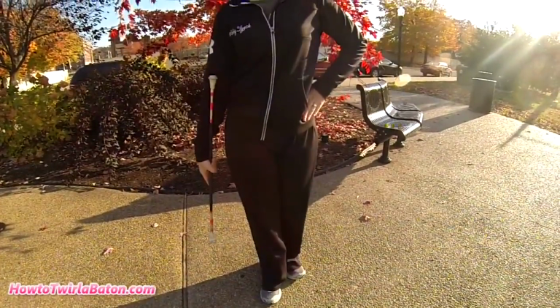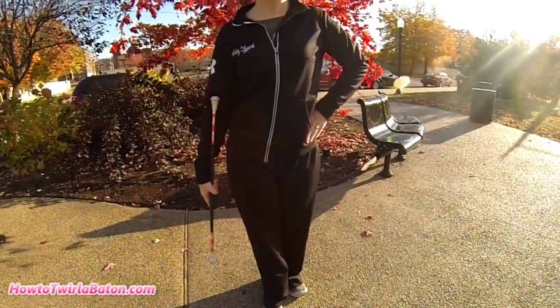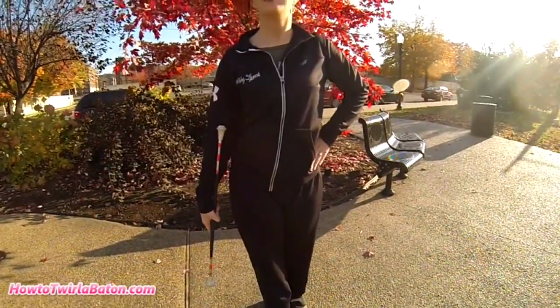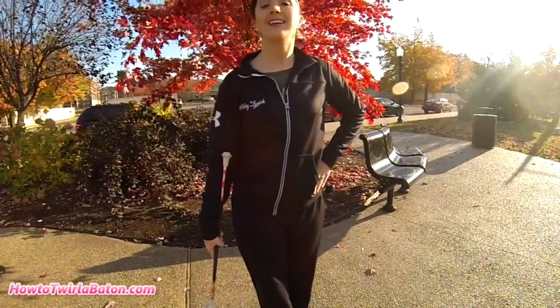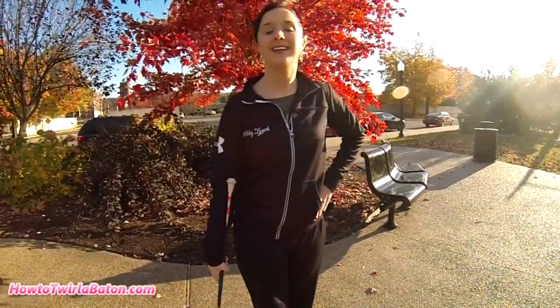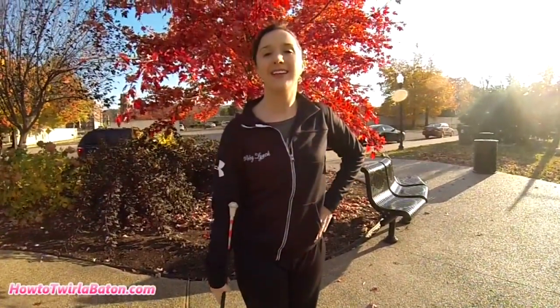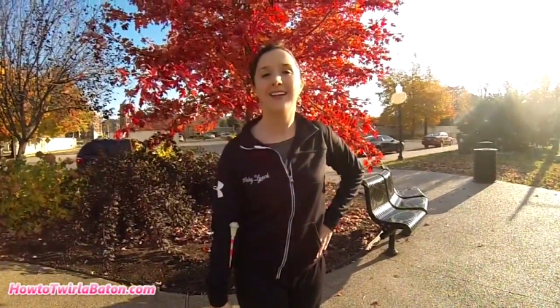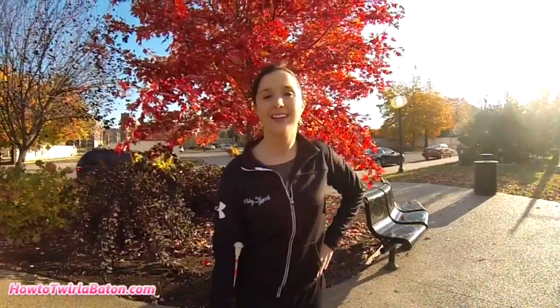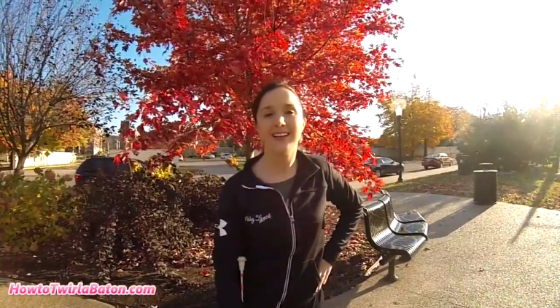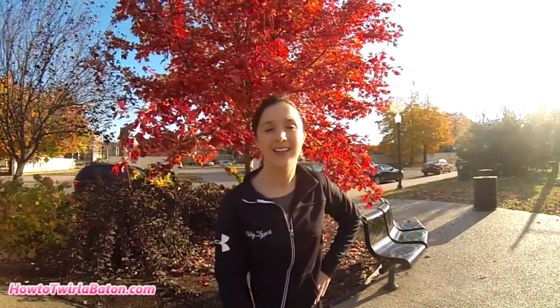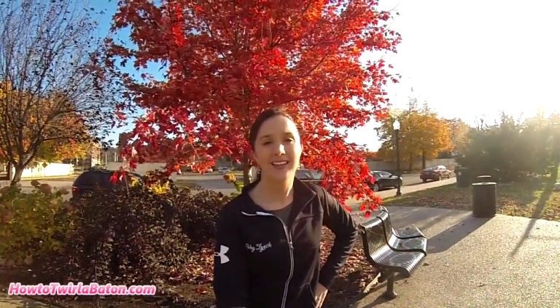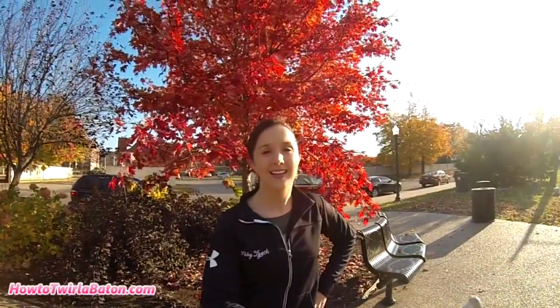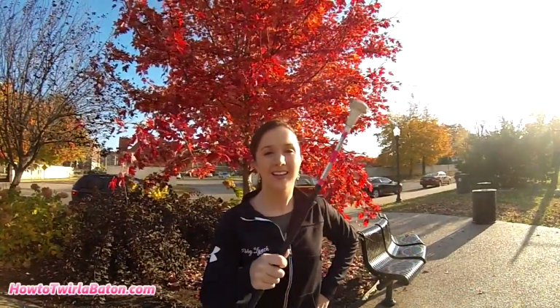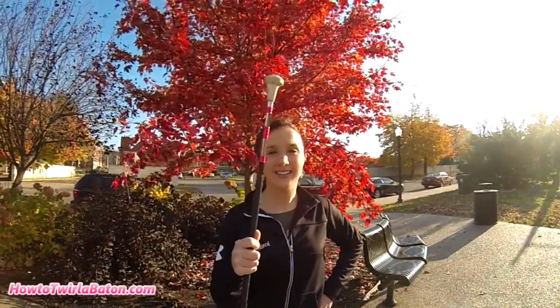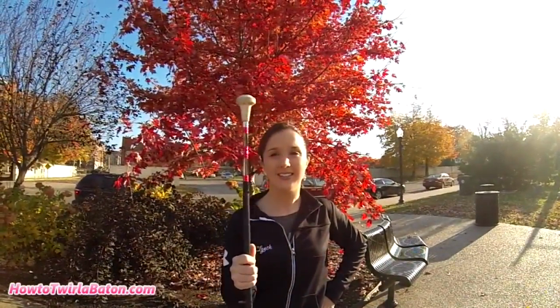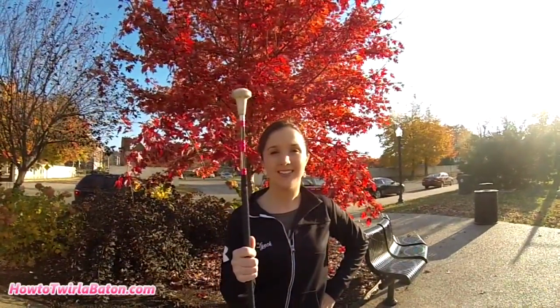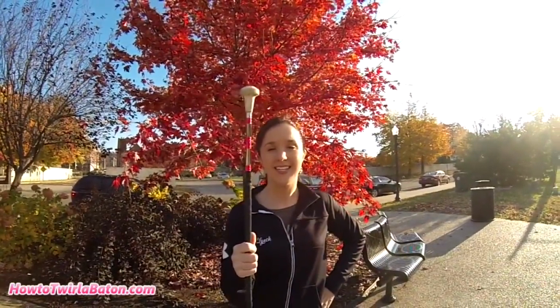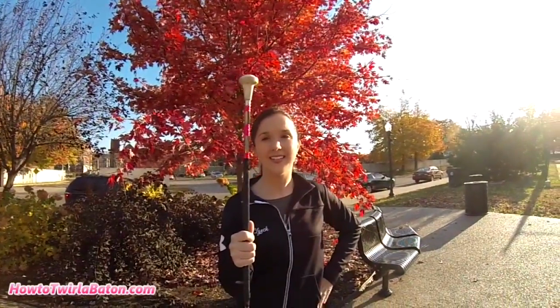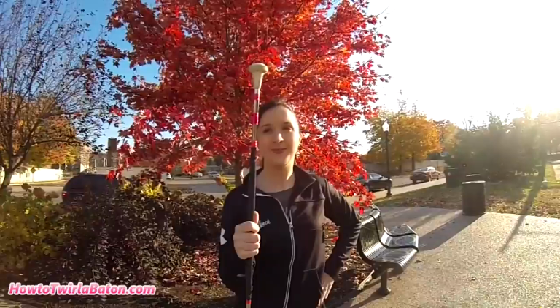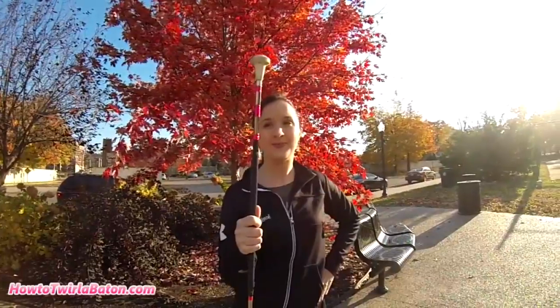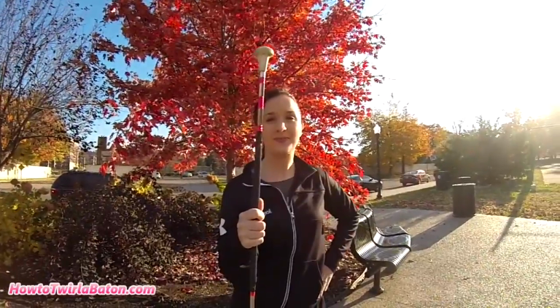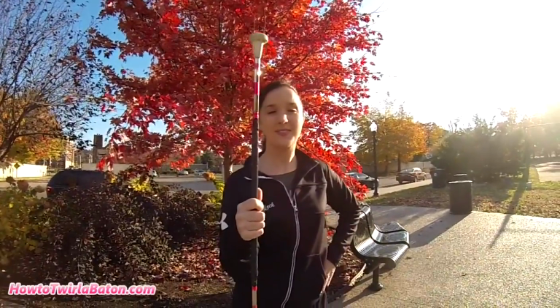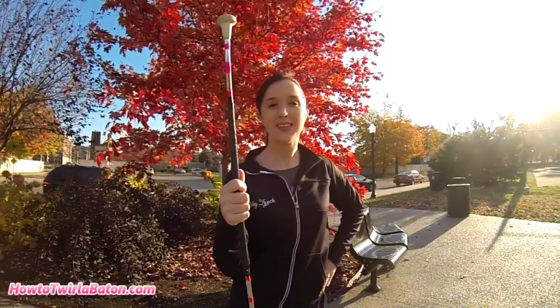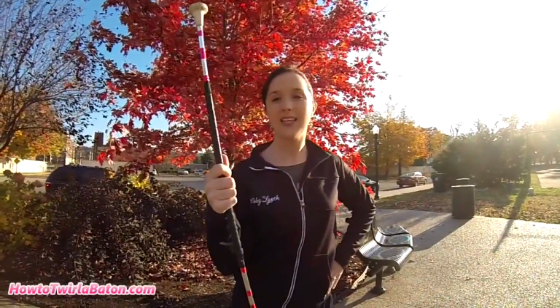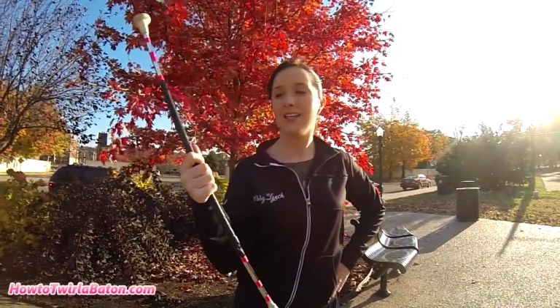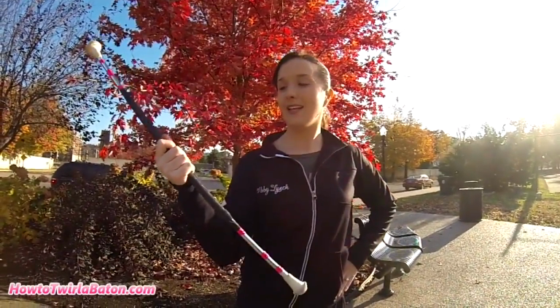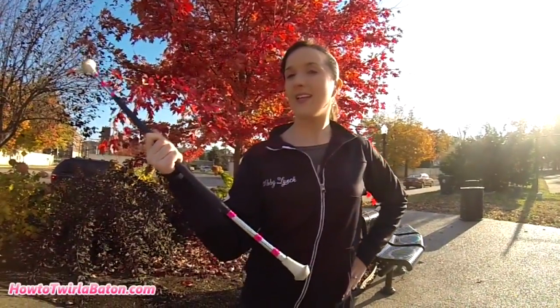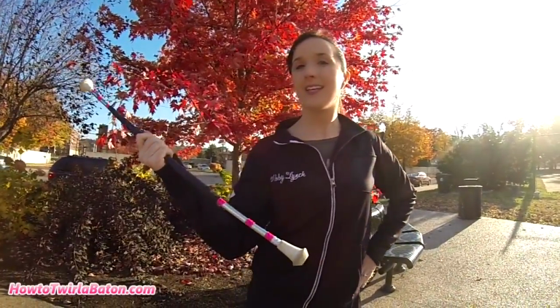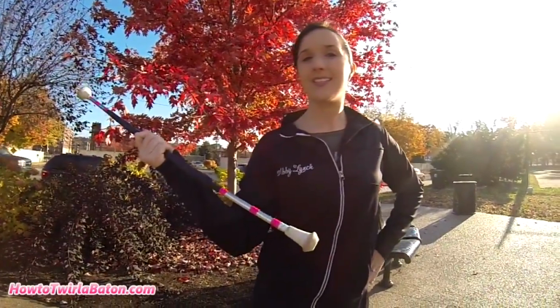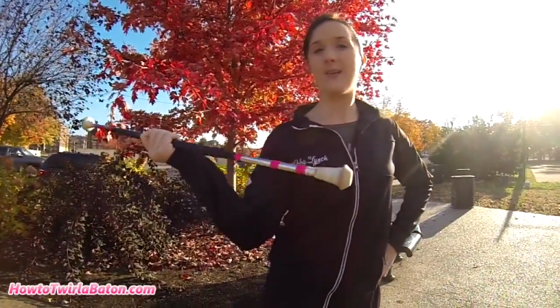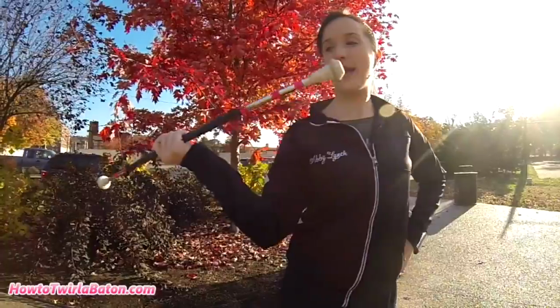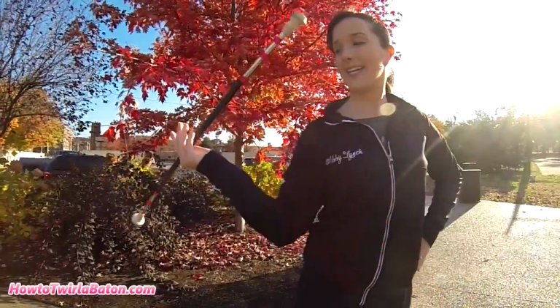Start the twirl by dipping the baton to the back like you would to start a figure eight twirl to your side. The baton is pinched between your thumb and index finger and your fingers are pointing to the back with your palm up.